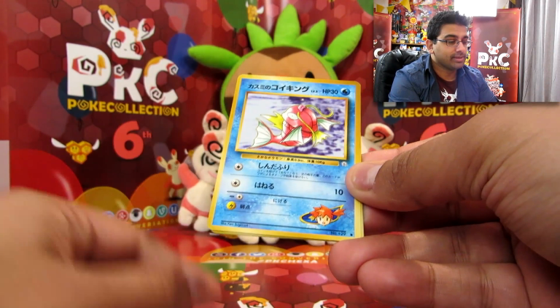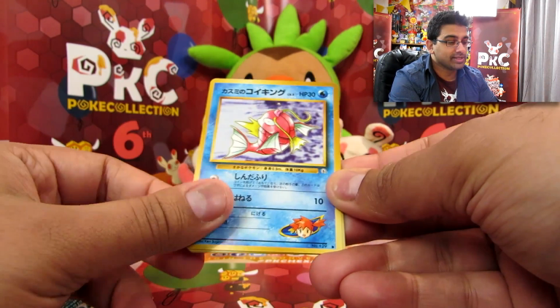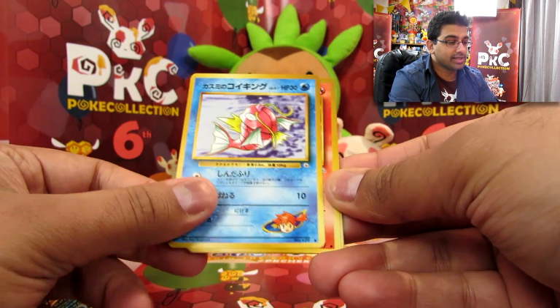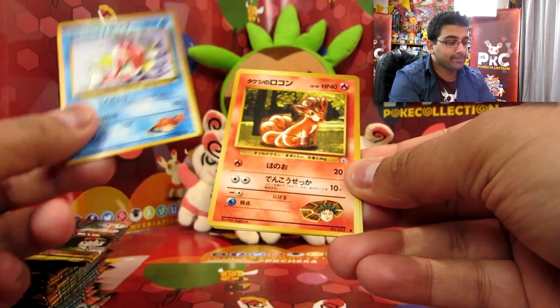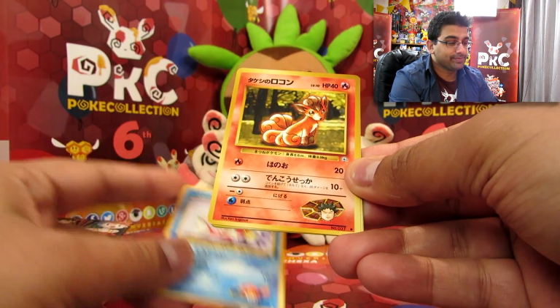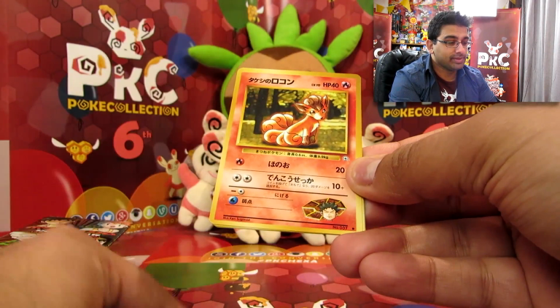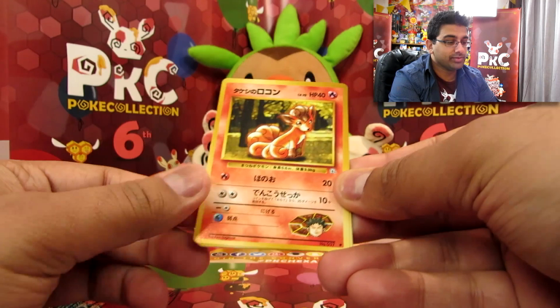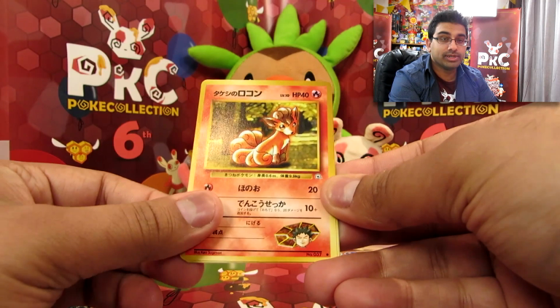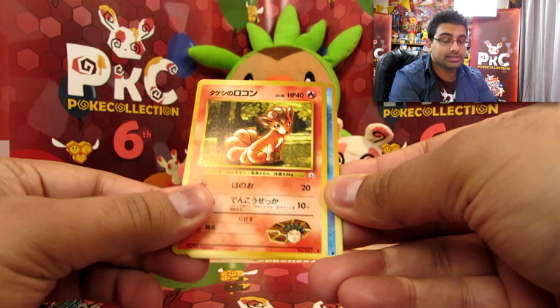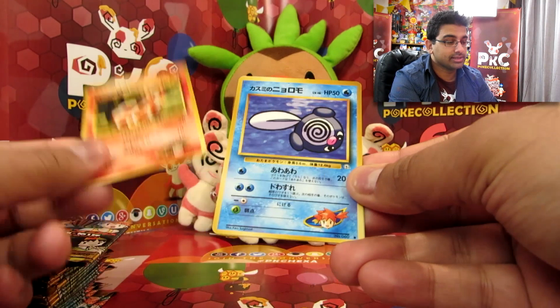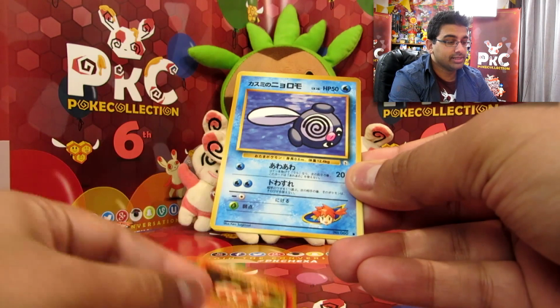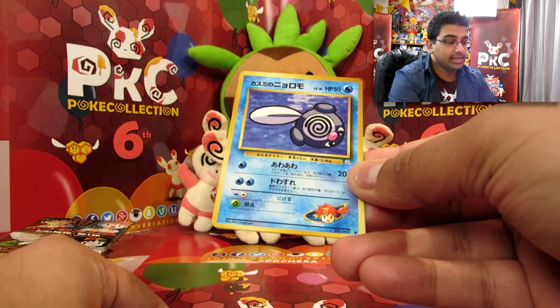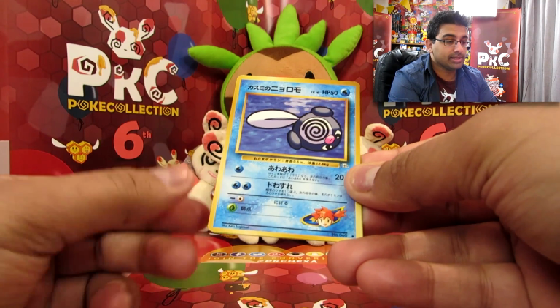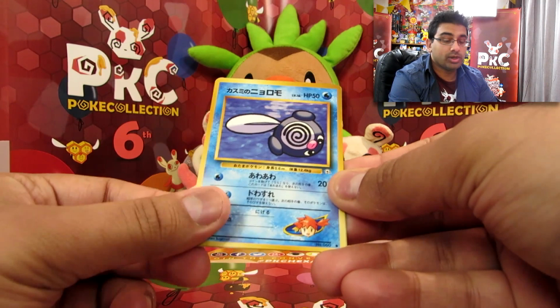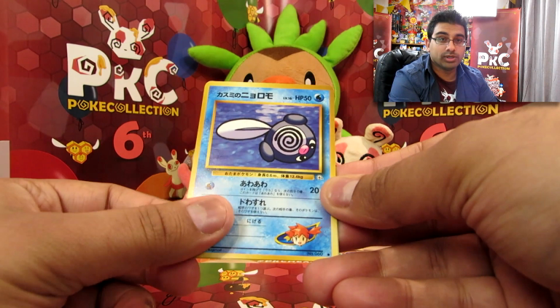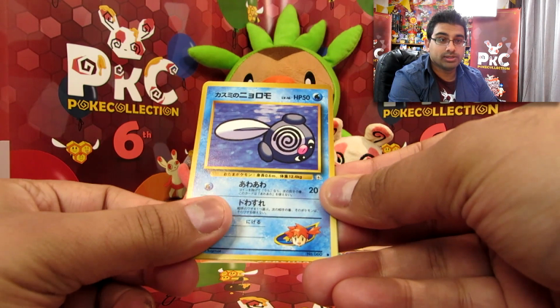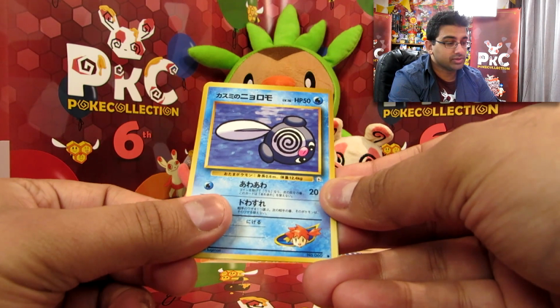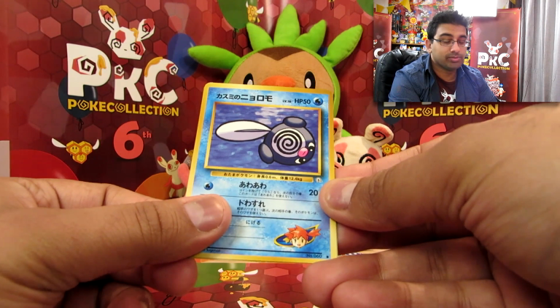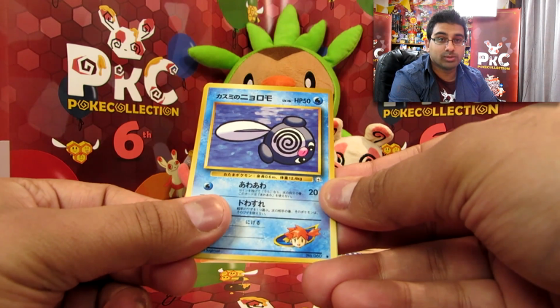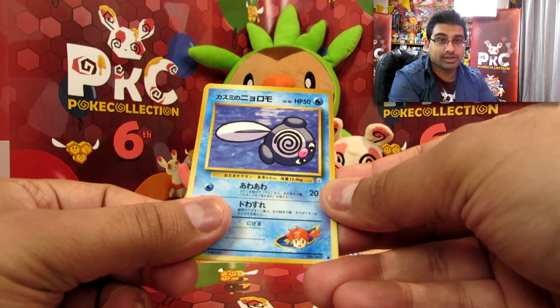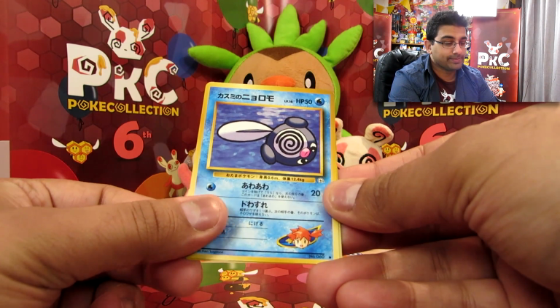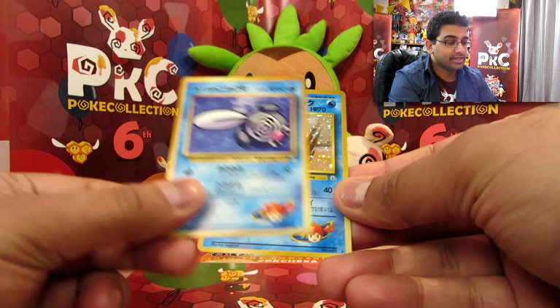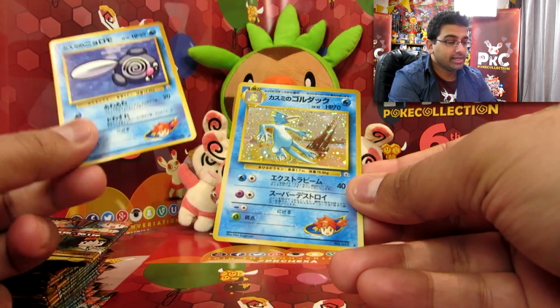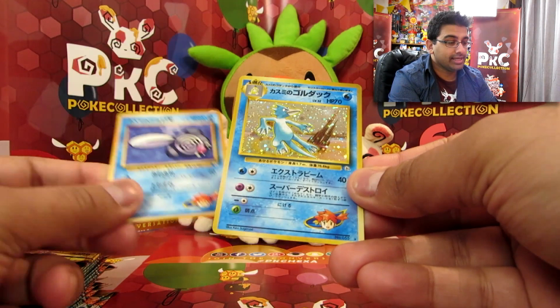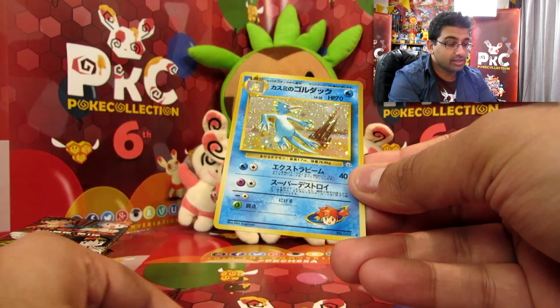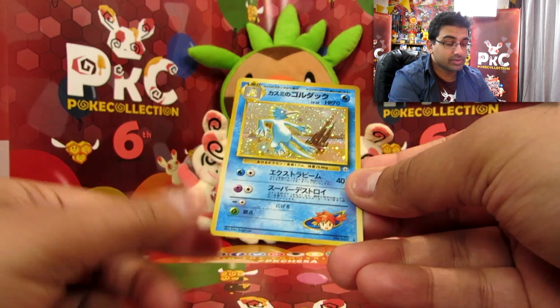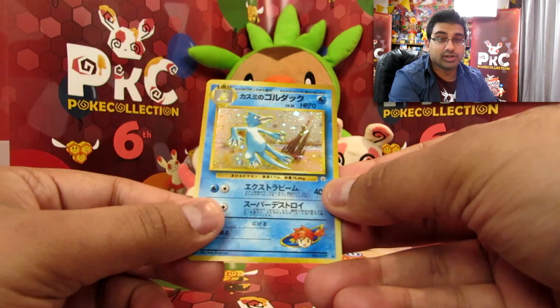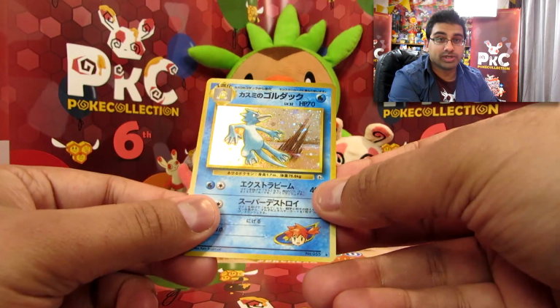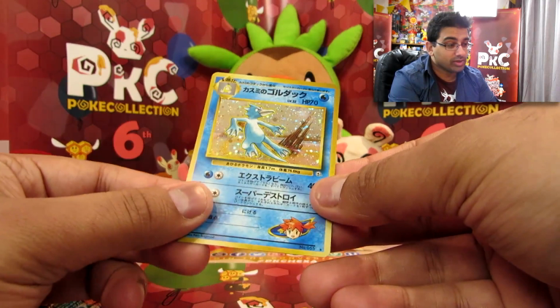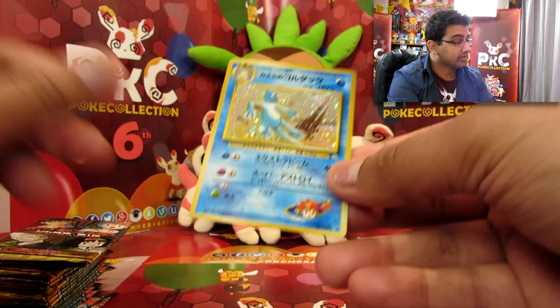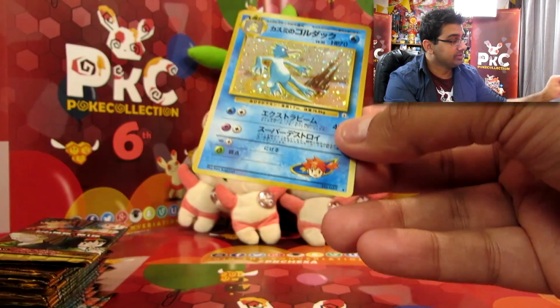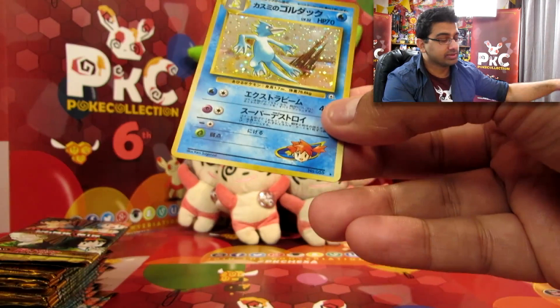Magic Cart. Vulpix. Poliwhirl — sorry, Poliwag. And oh cool, it's a Golduck holo. Awesome.